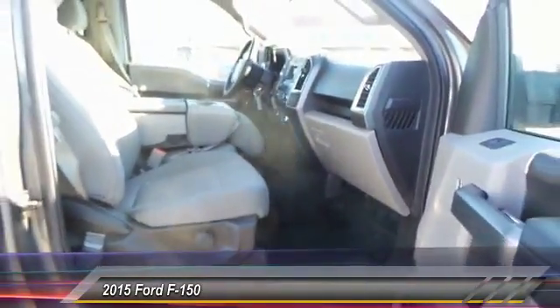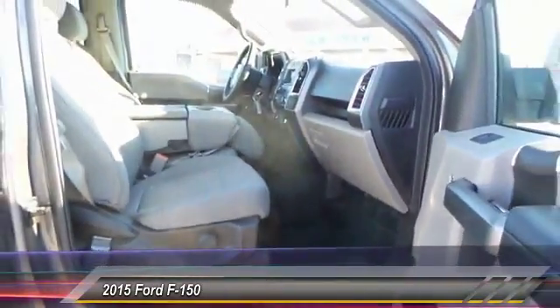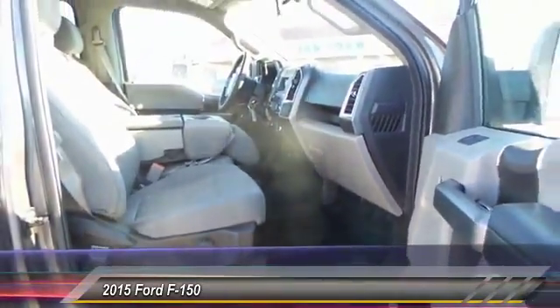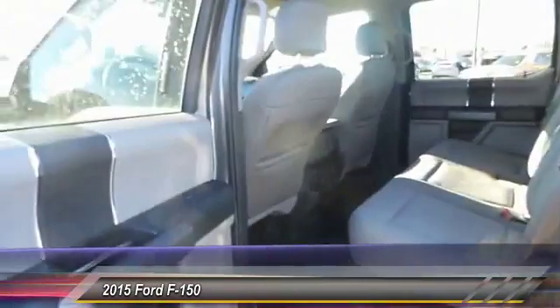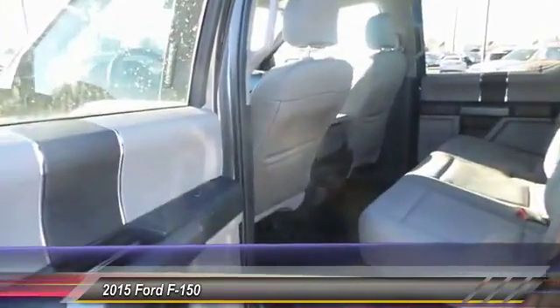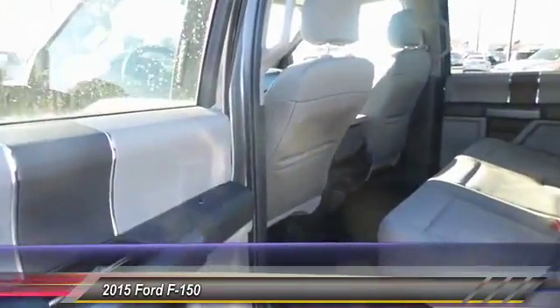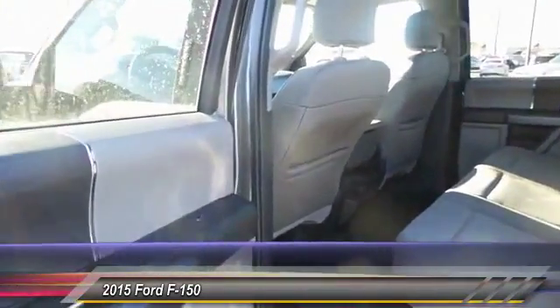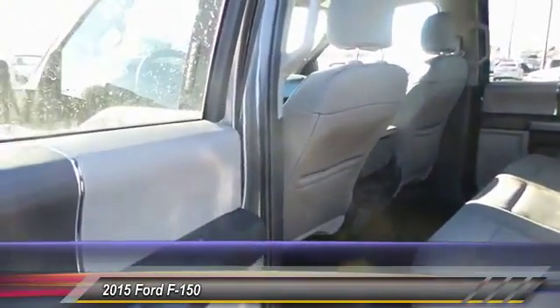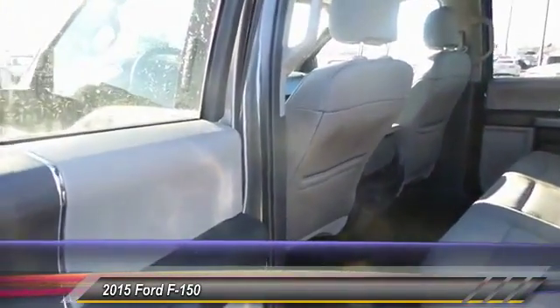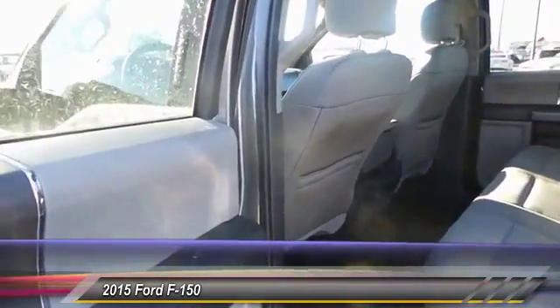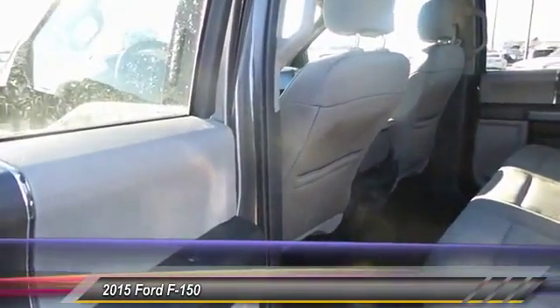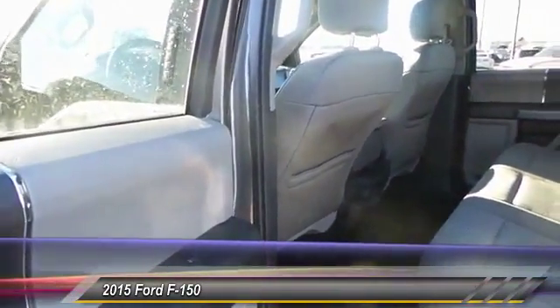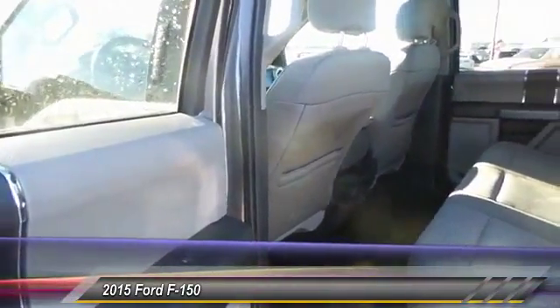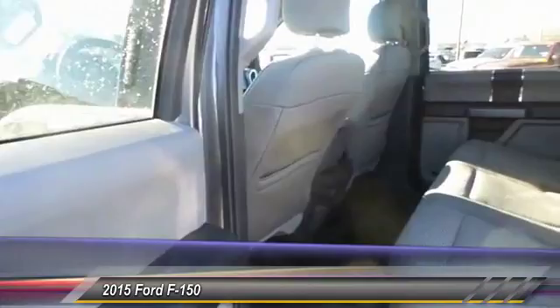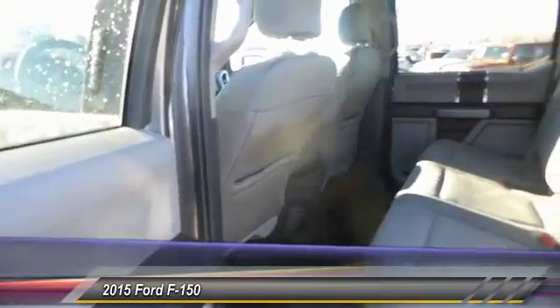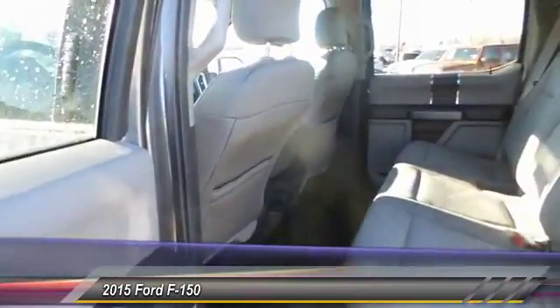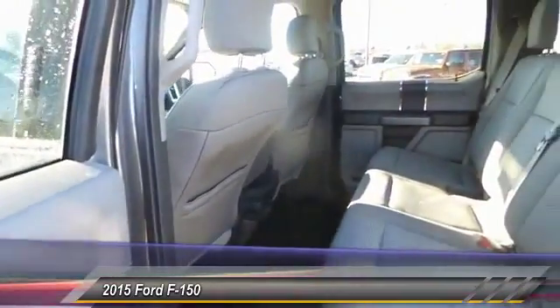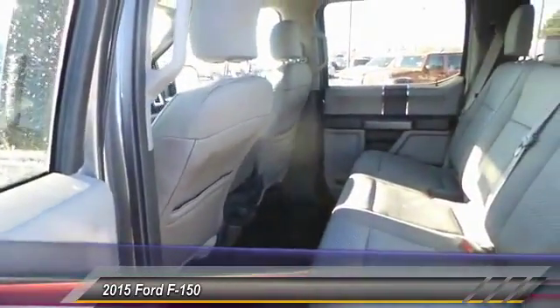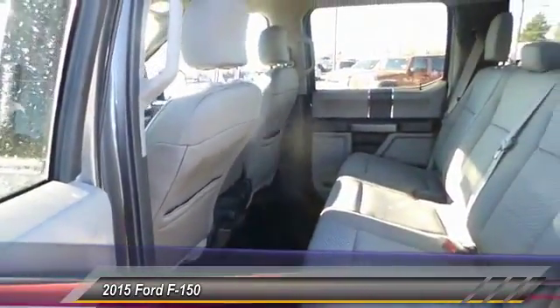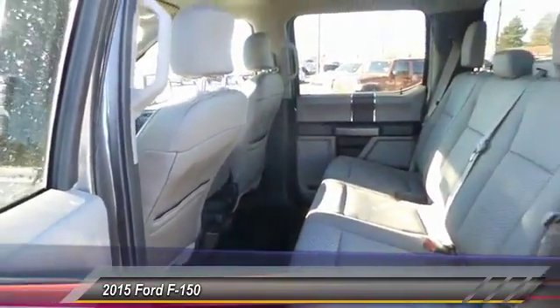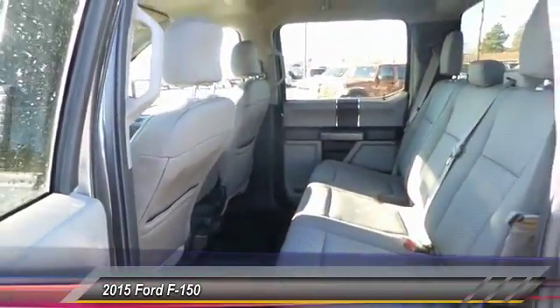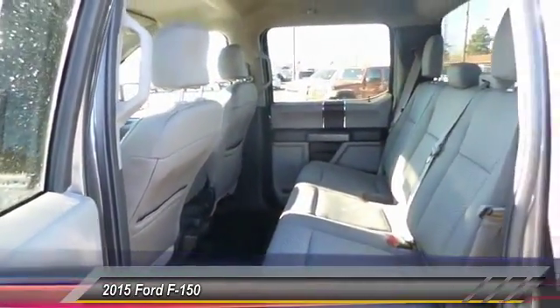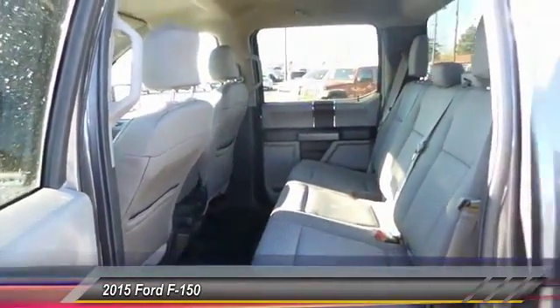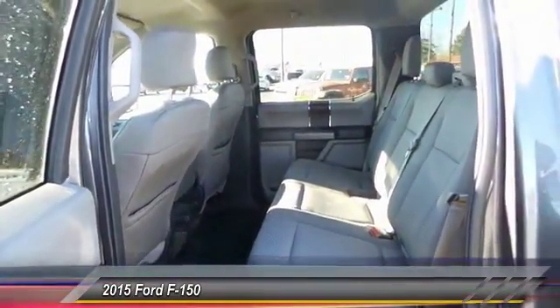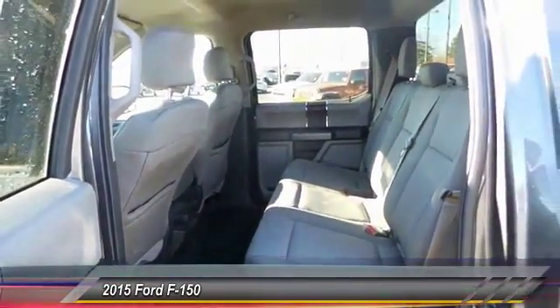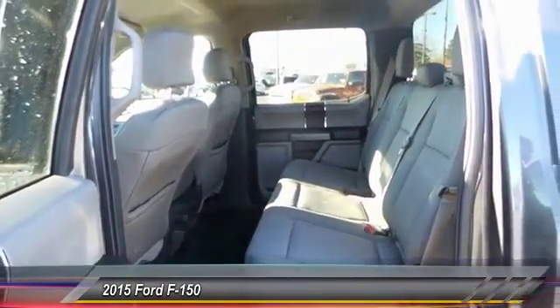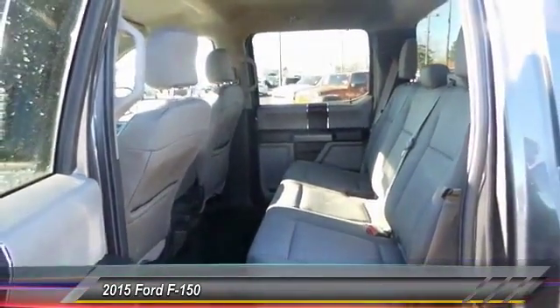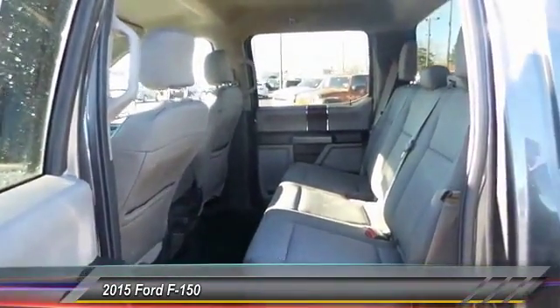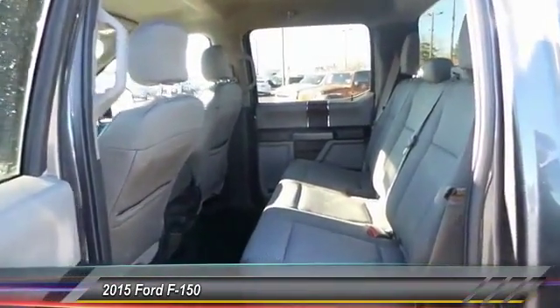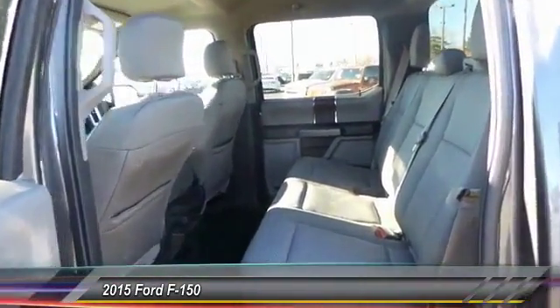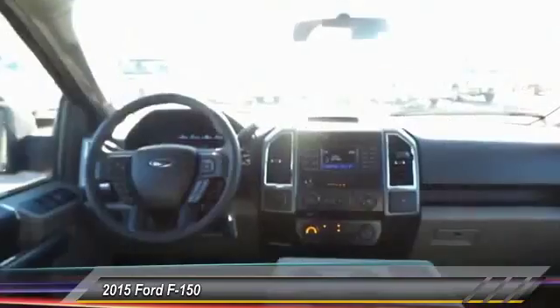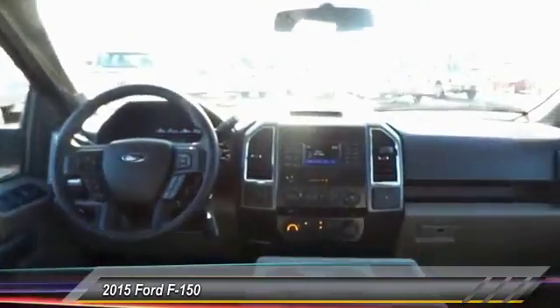Power door locks. Power windows. Child safety locks. Center console. This beauty will even make your house keys jealous. Drive it today.